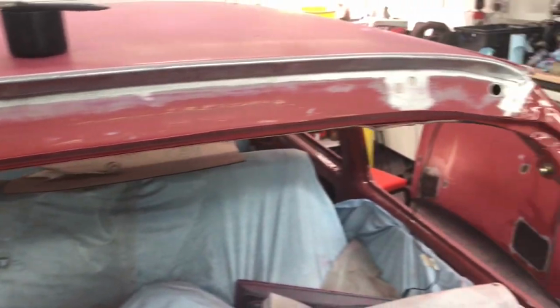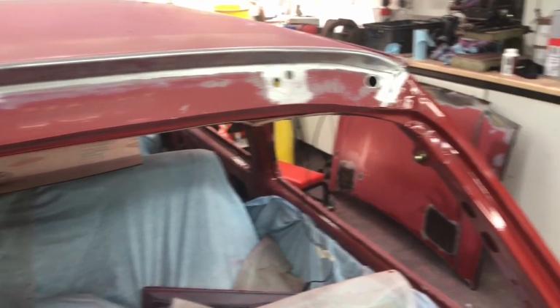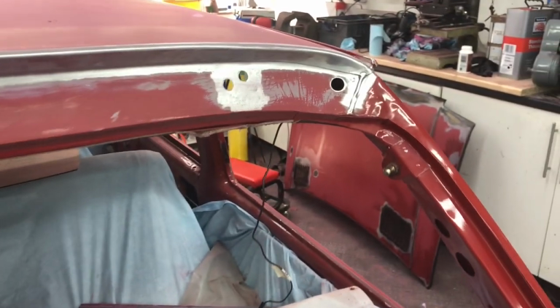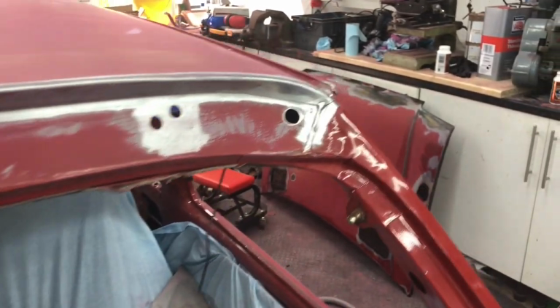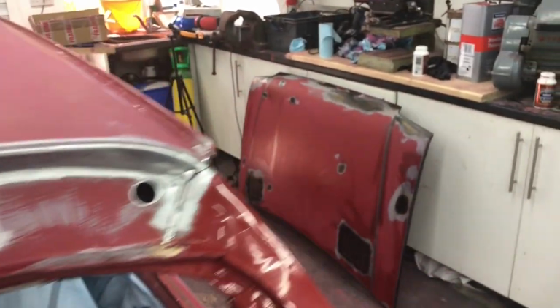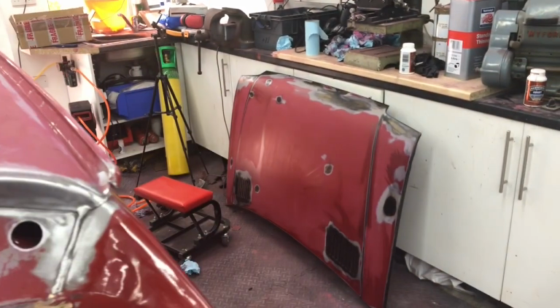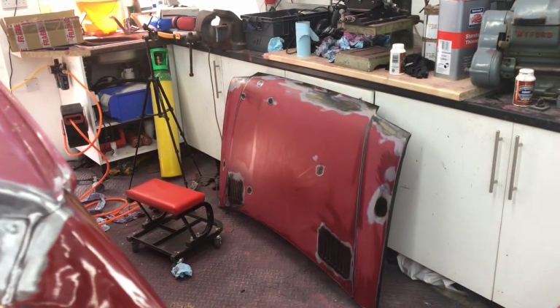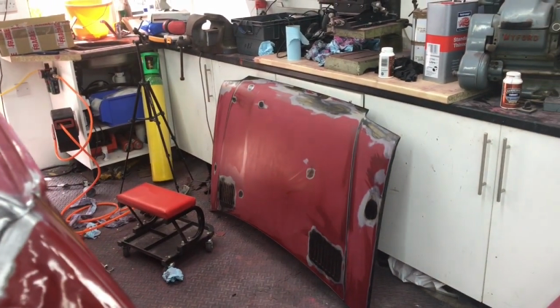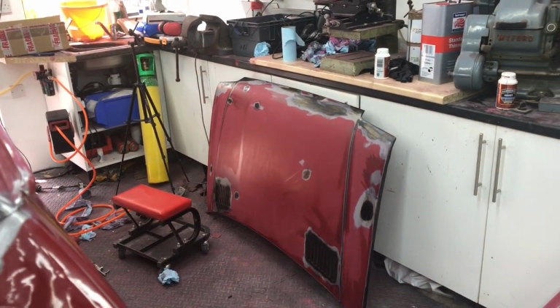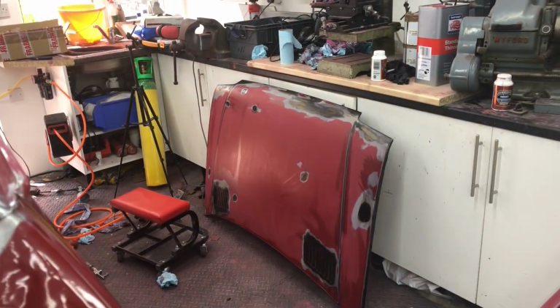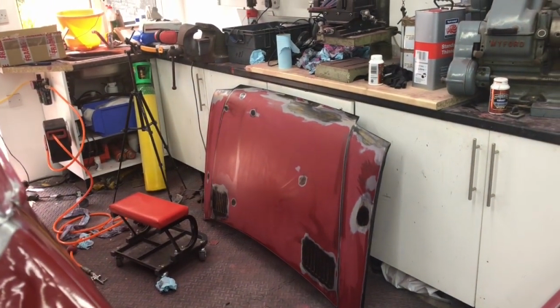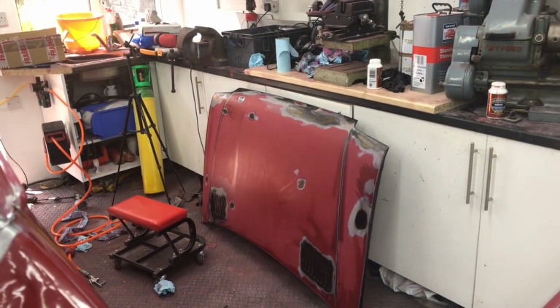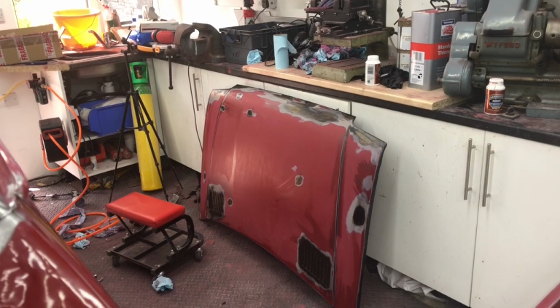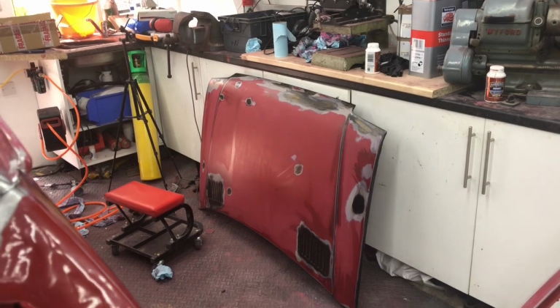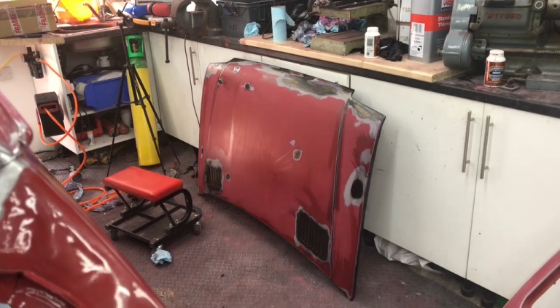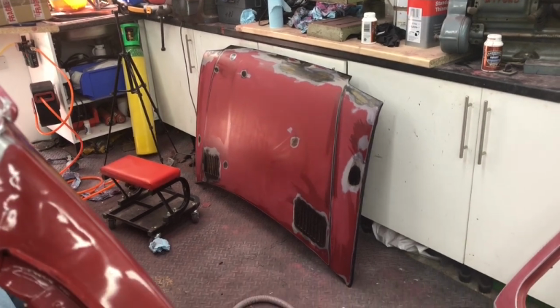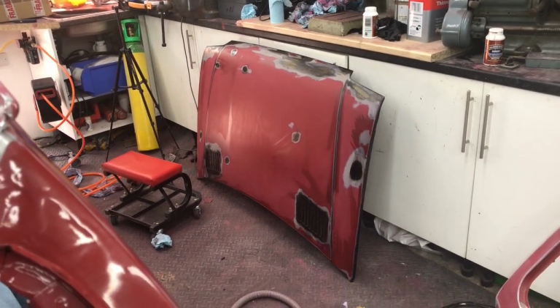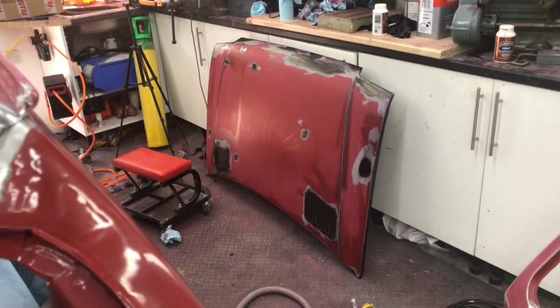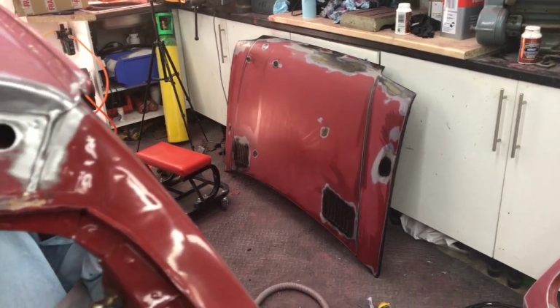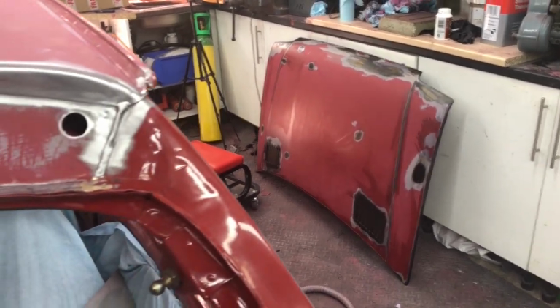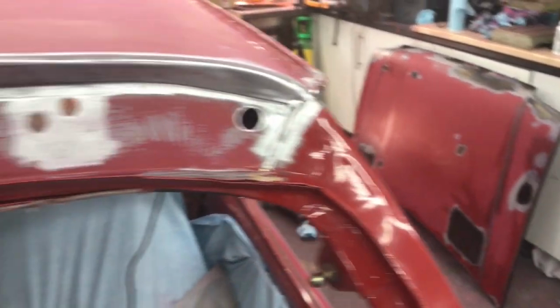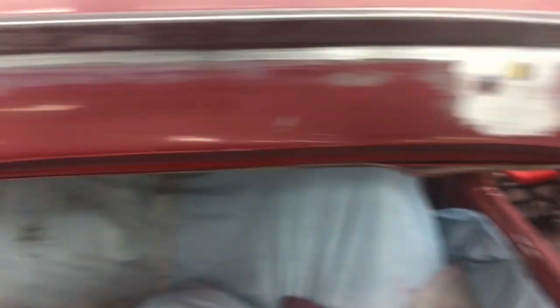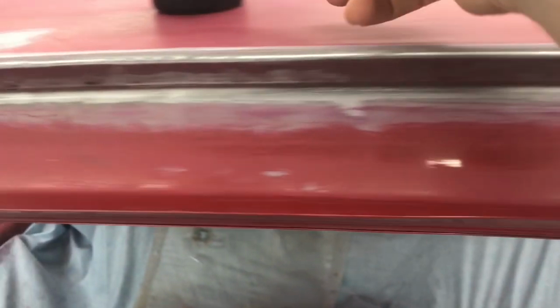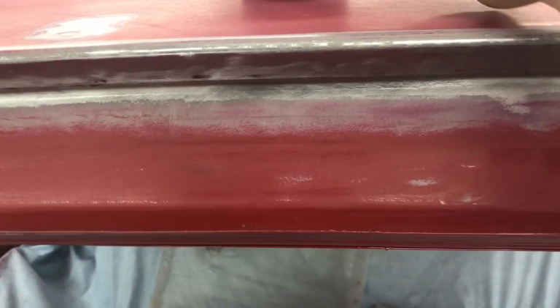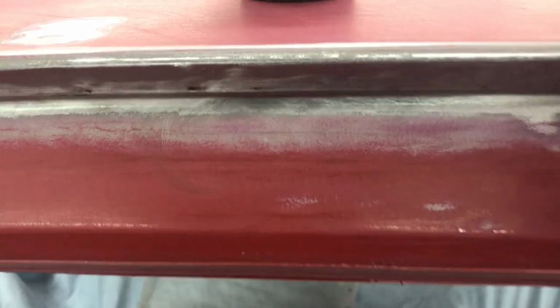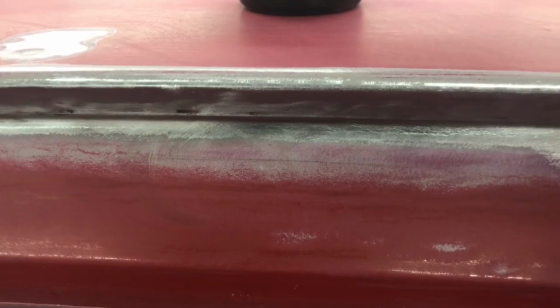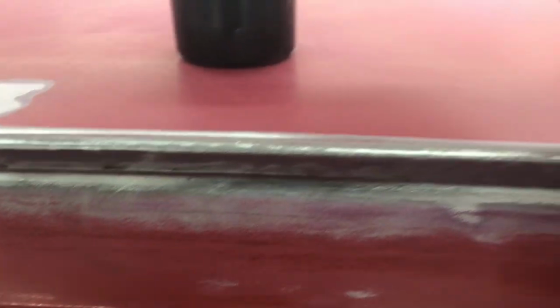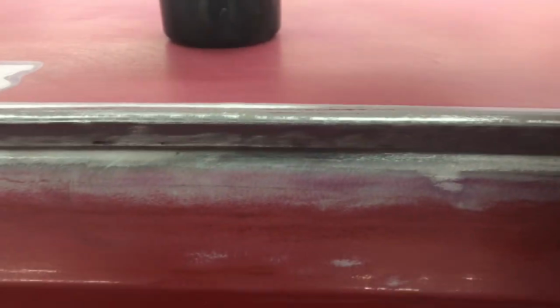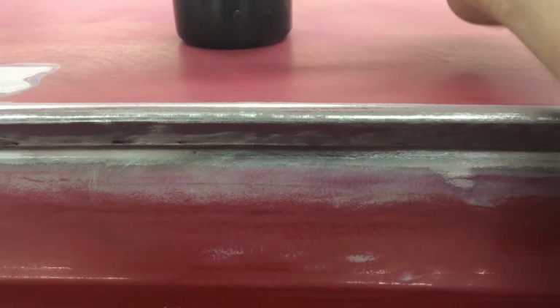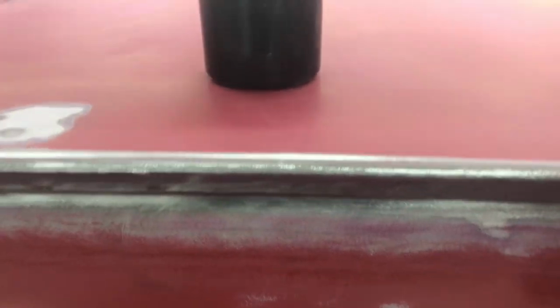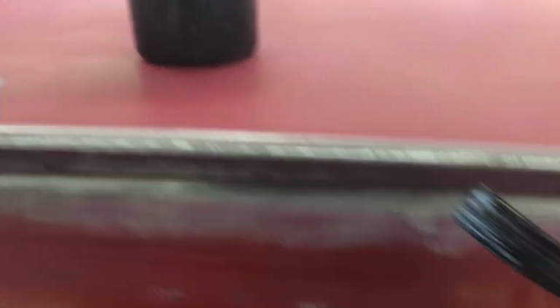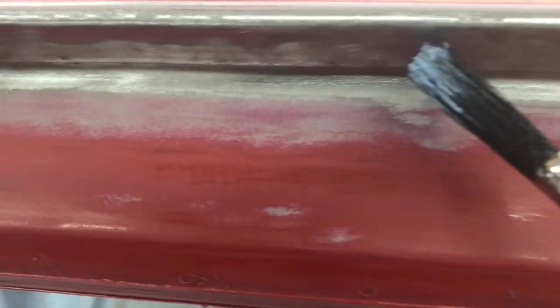I'll probably see the bonnet over there — just on the leading edge of the bonnet where it had some quite bad corrosion, I'll probably give that an extra coat of the rust treatment as well. So I'll crack on with this now.